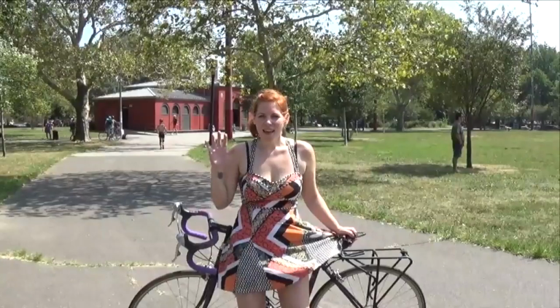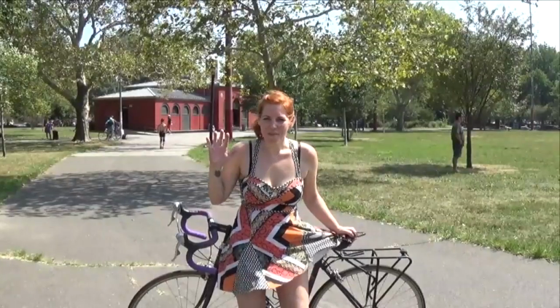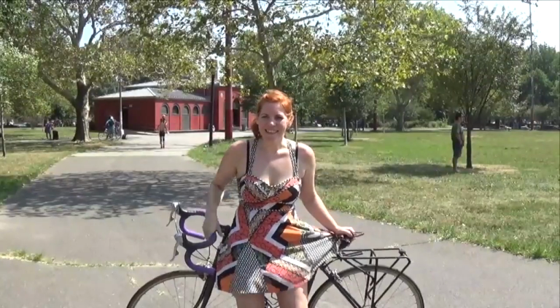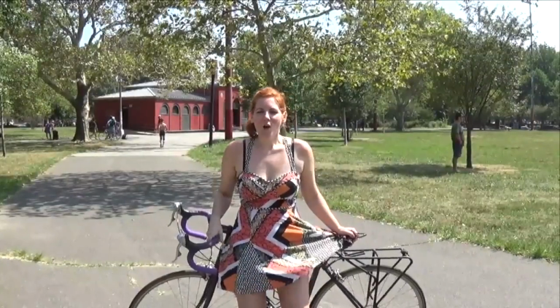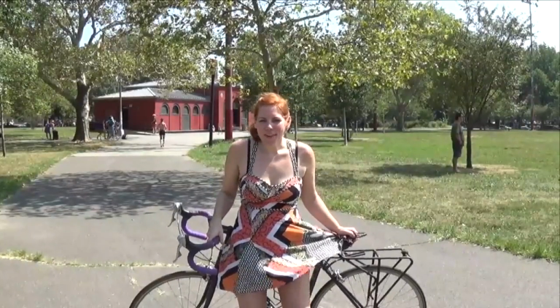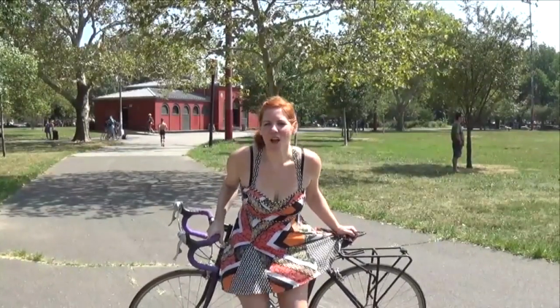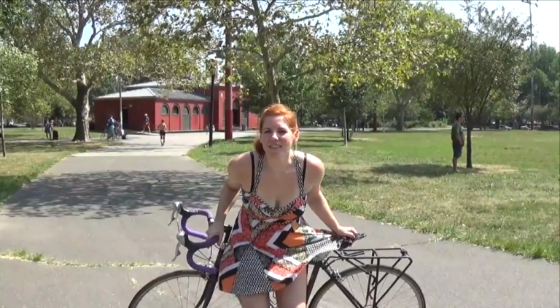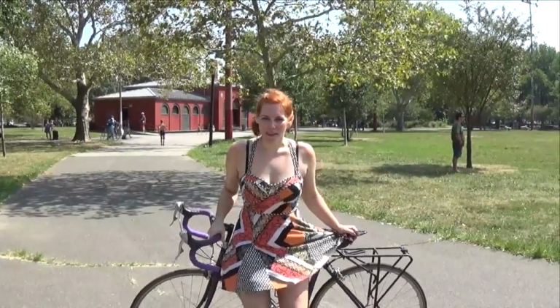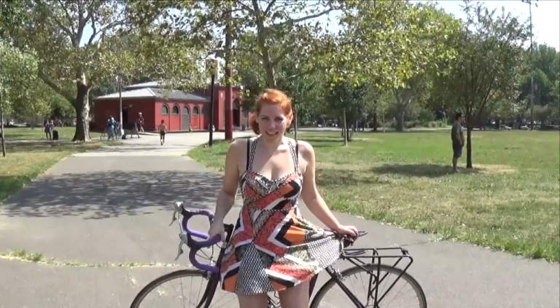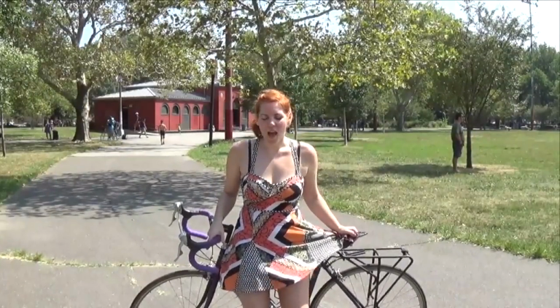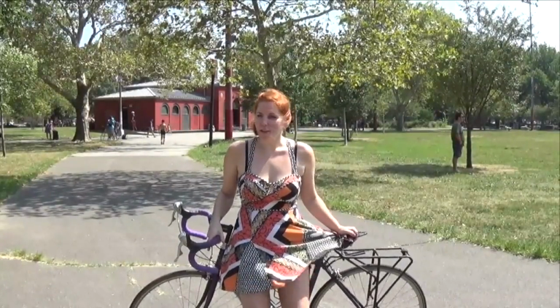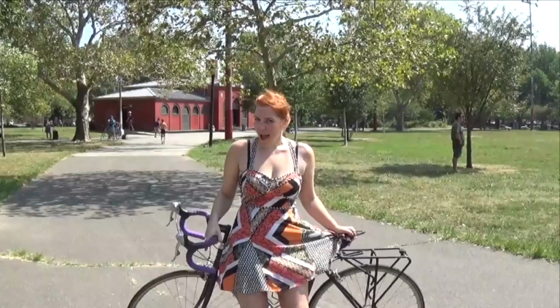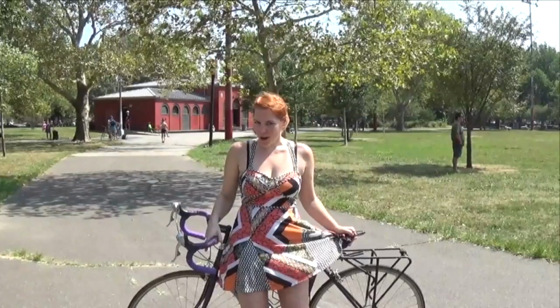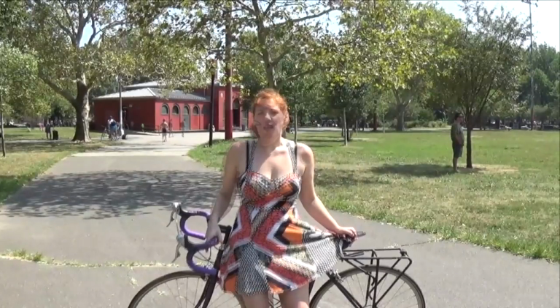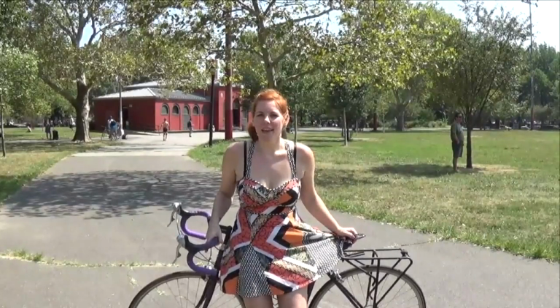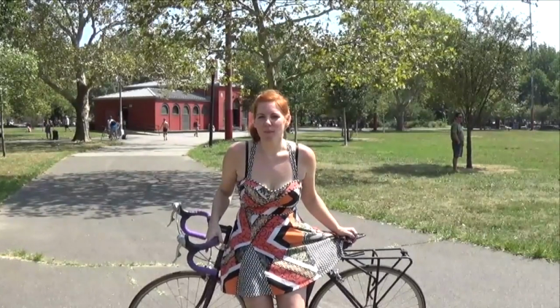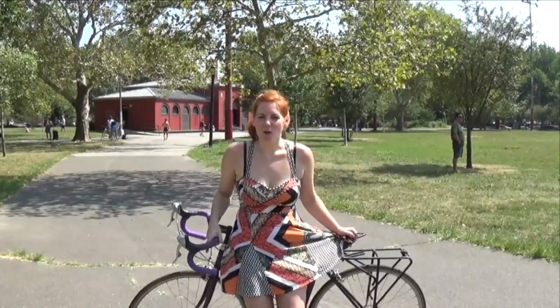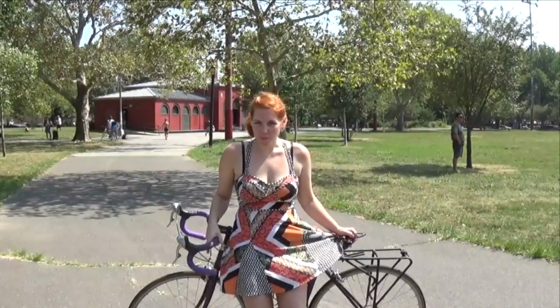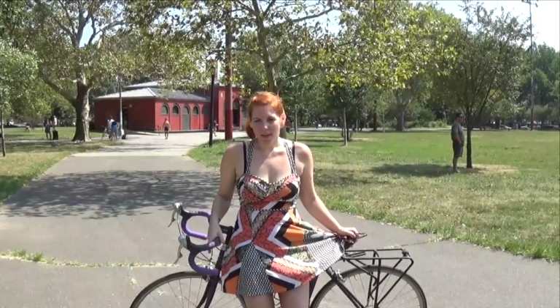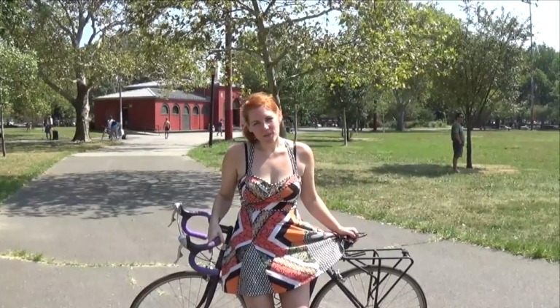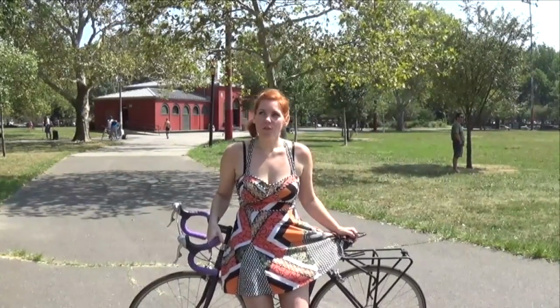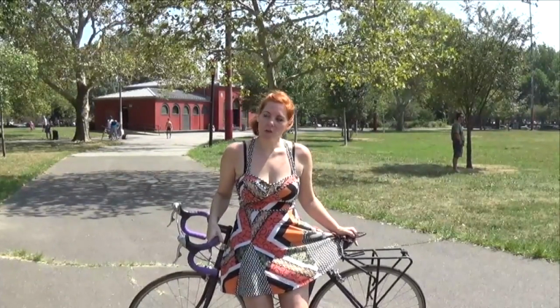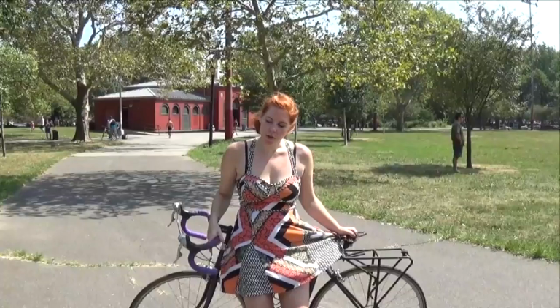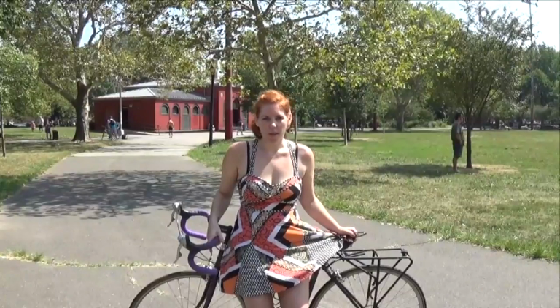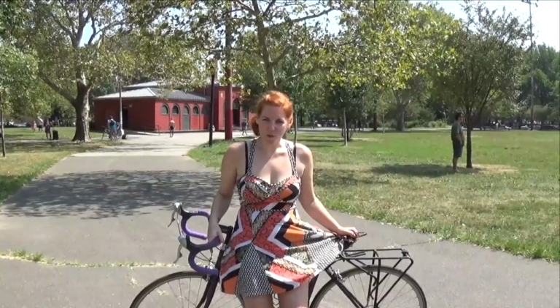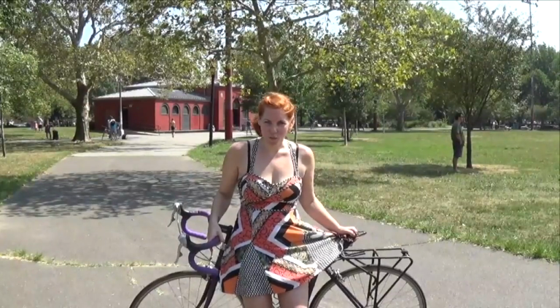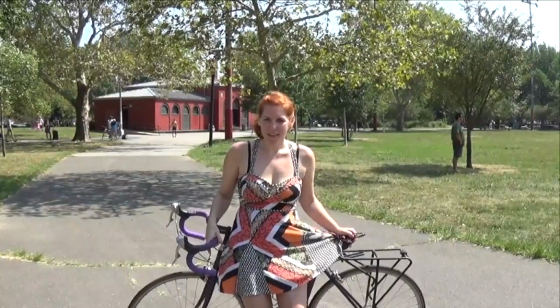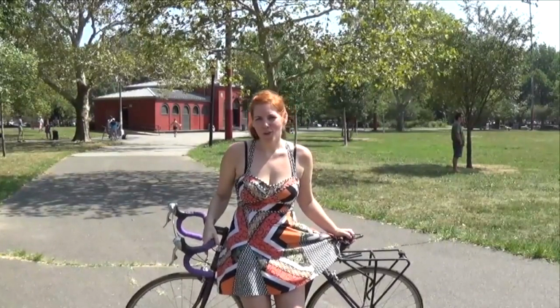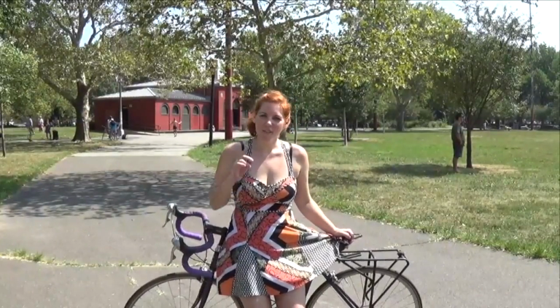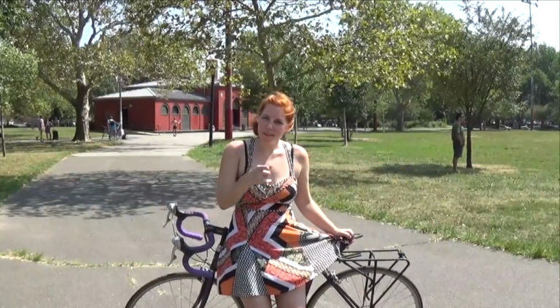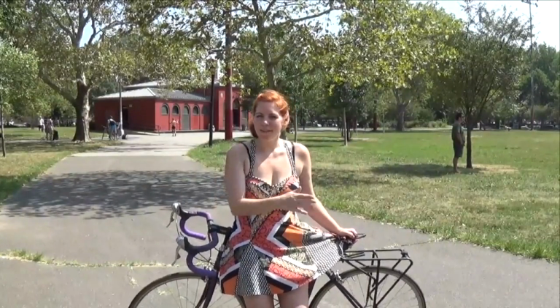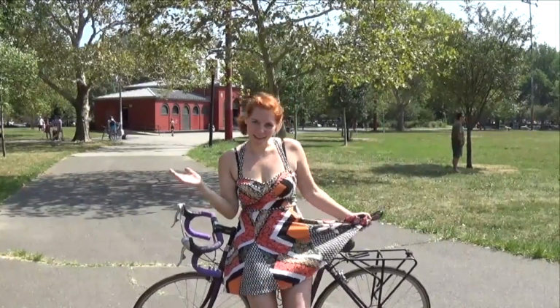Hey everybody! Who is ready for an awesome bike ride today? I don't know about you, but I sure am. Today I want to bike down to Dumbo. Dumbo stands for Down Under the Manhattan Bridge Overpass — so in case you didn't know, now you do.